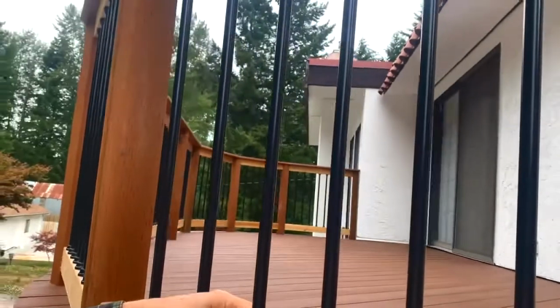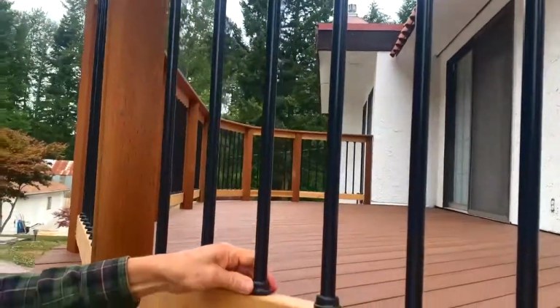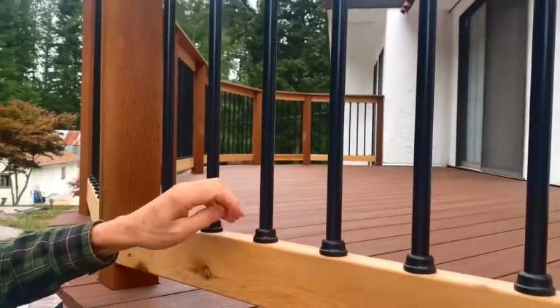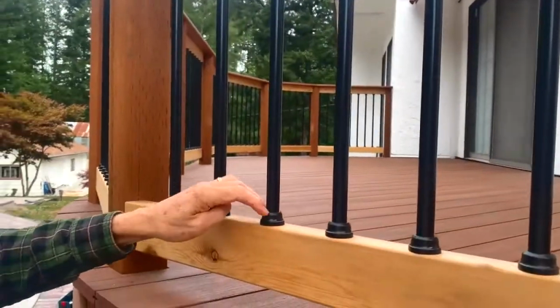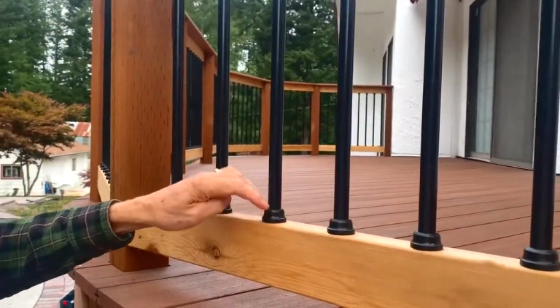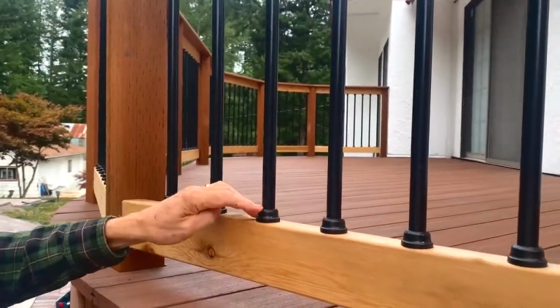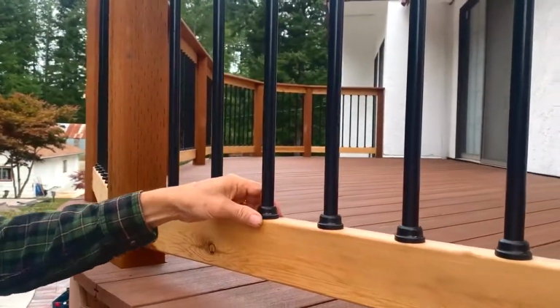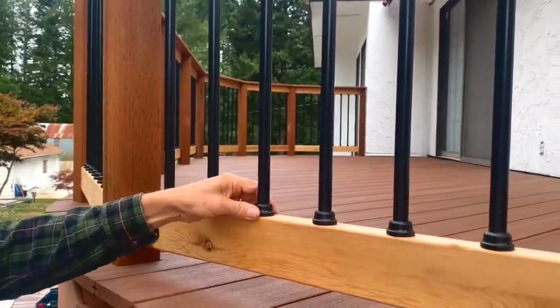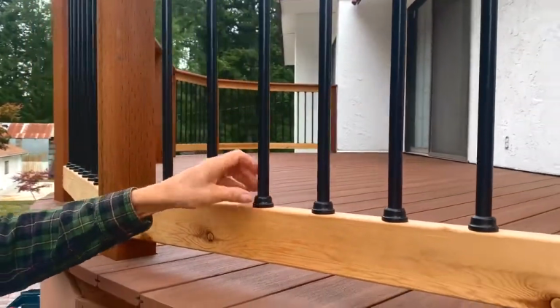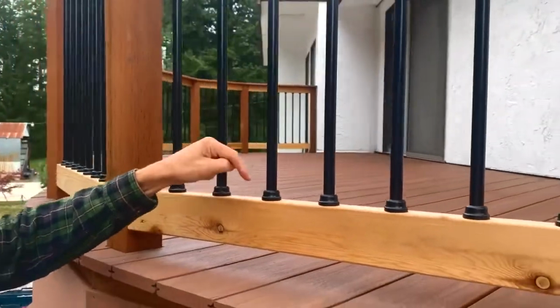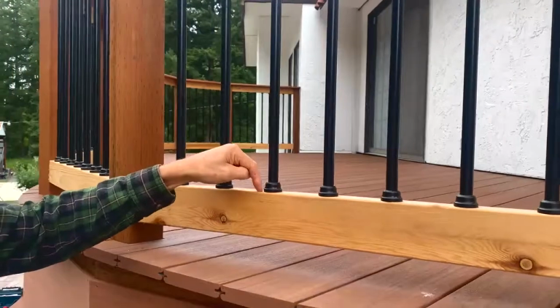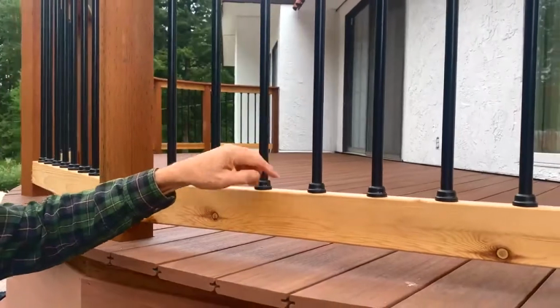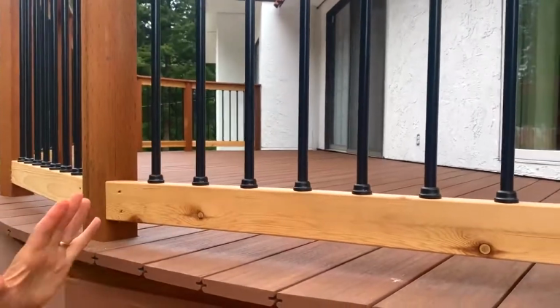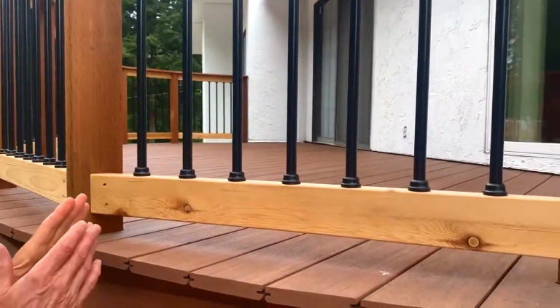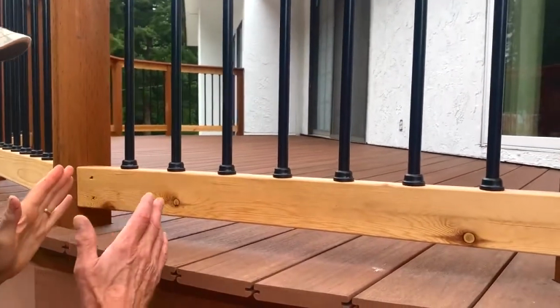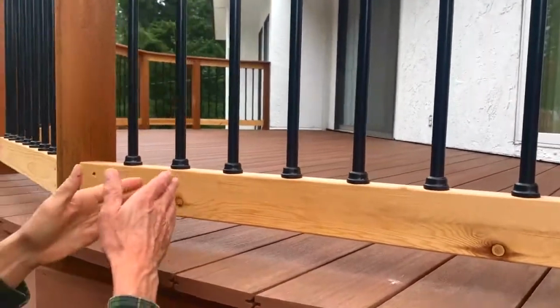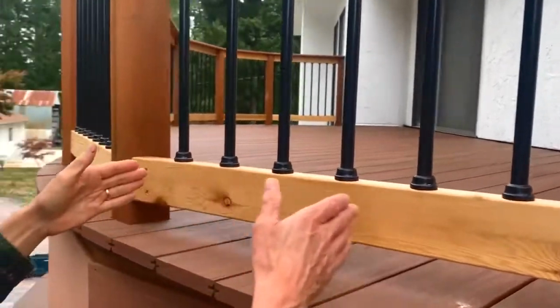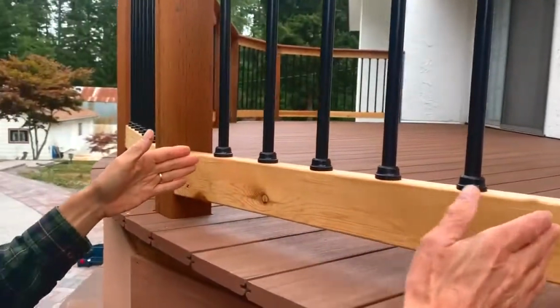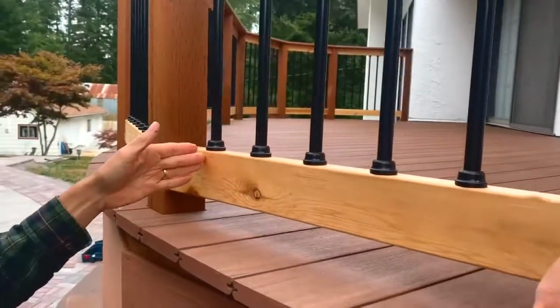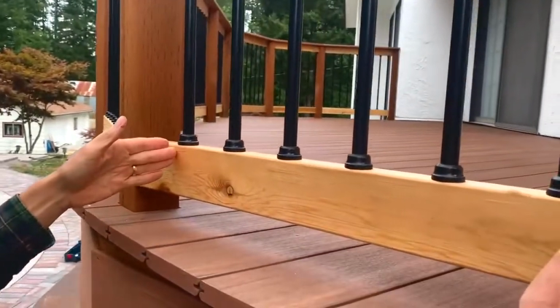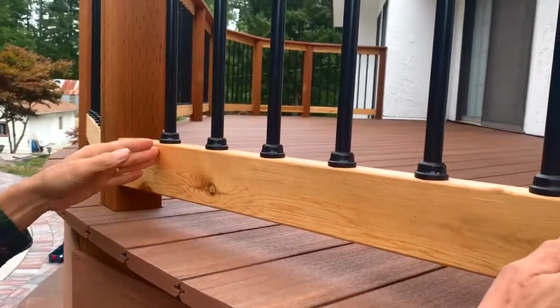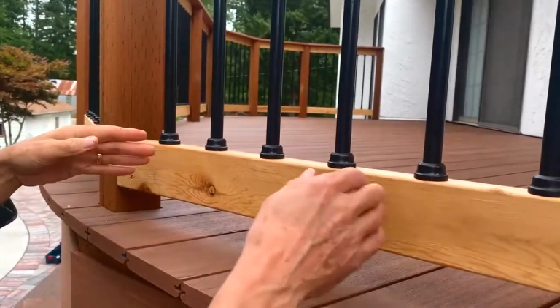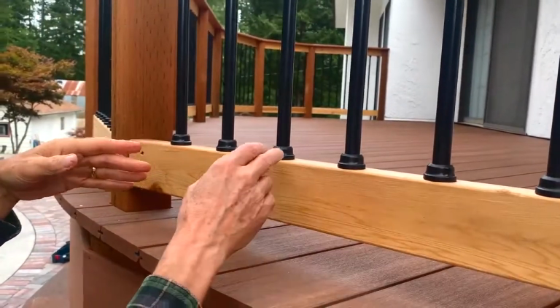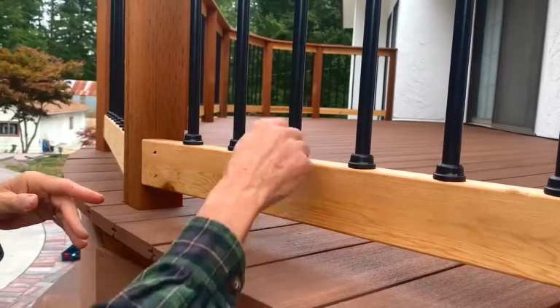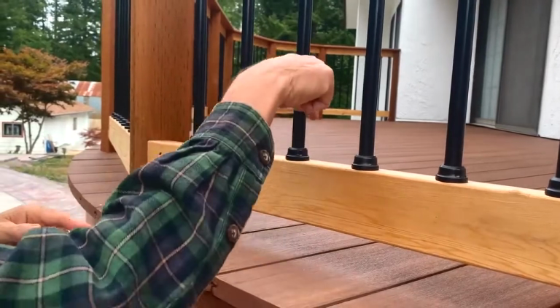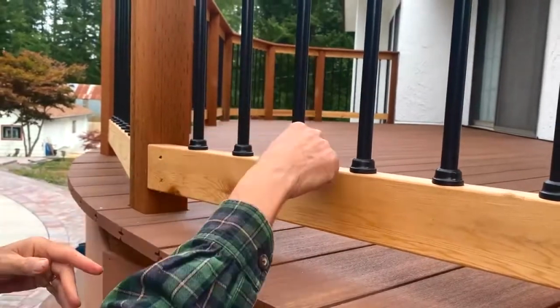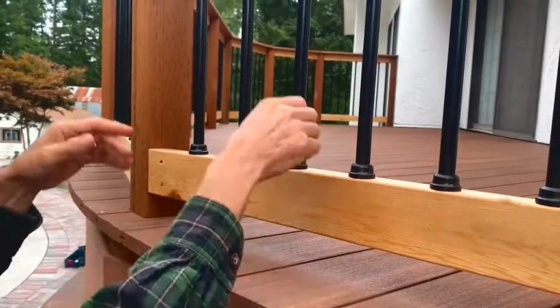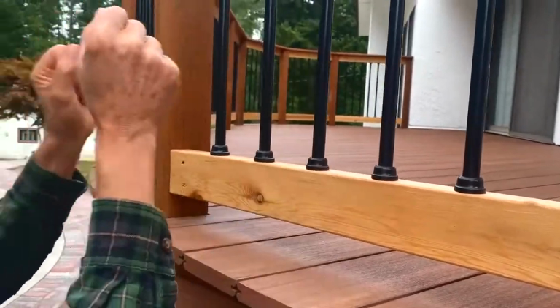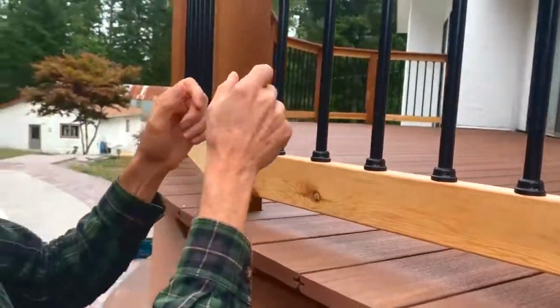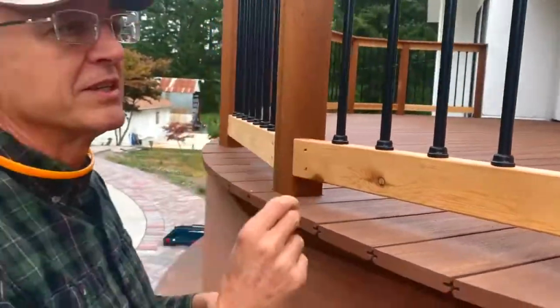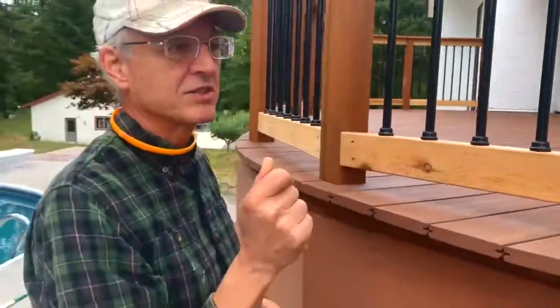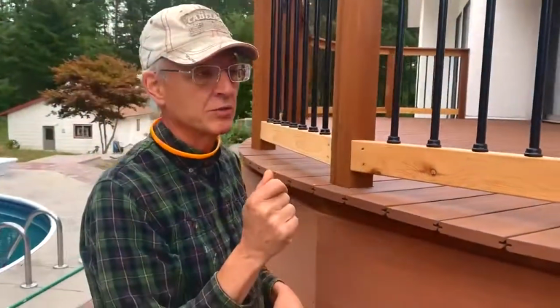Really, really stout base that you snap. You just screw these in. They give you a template in order to get your spaces. Mark them, screw them, snap these things in just slick as a whistle.